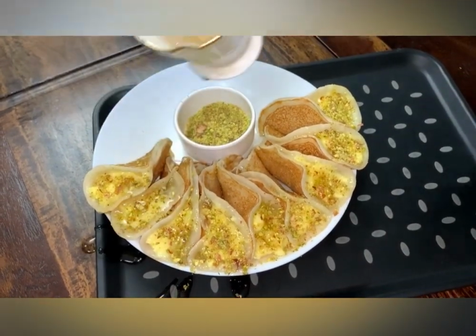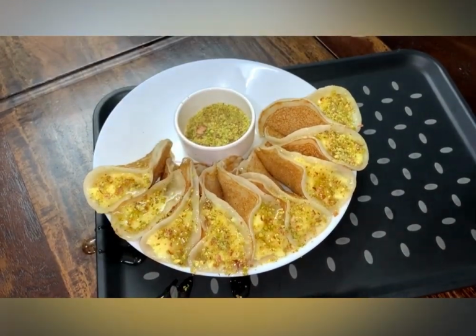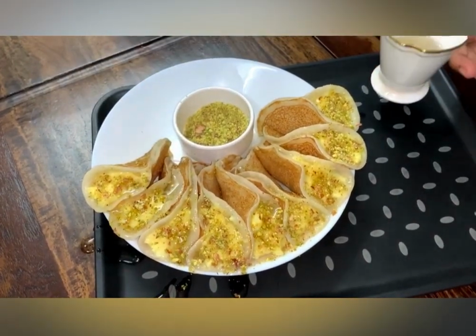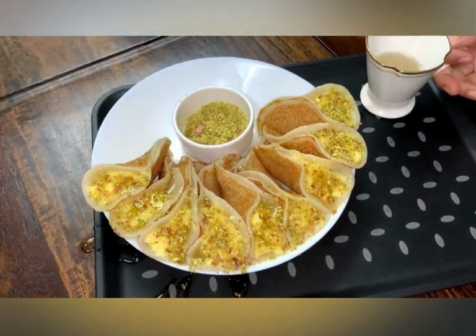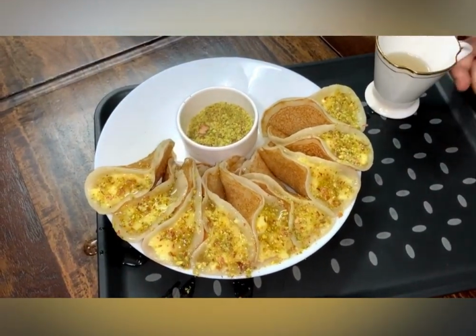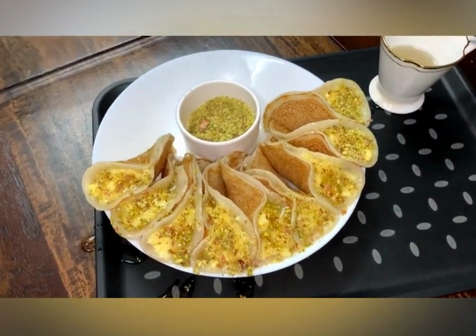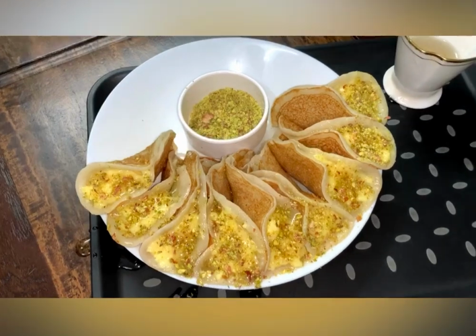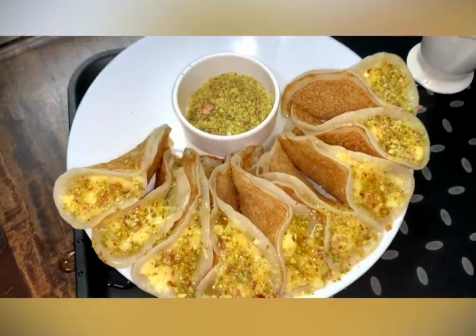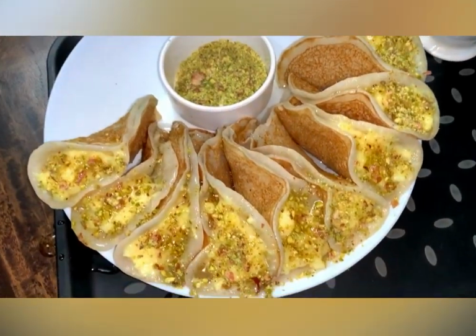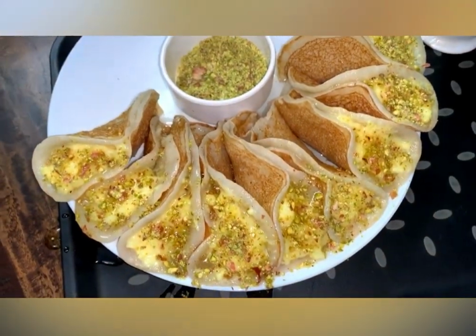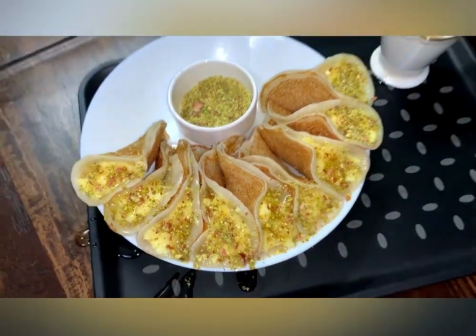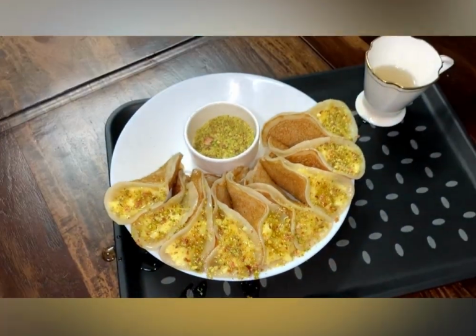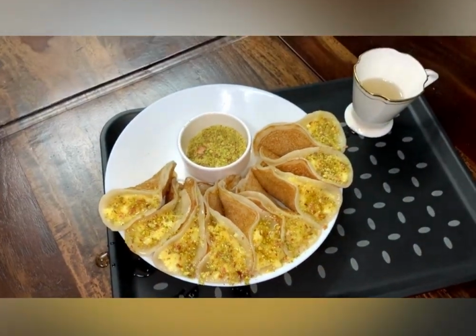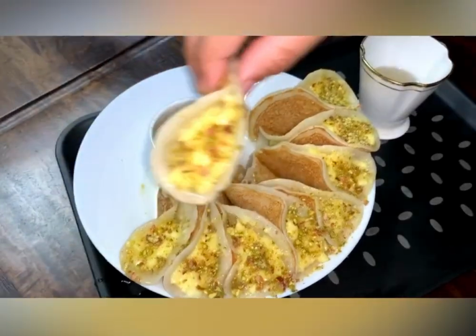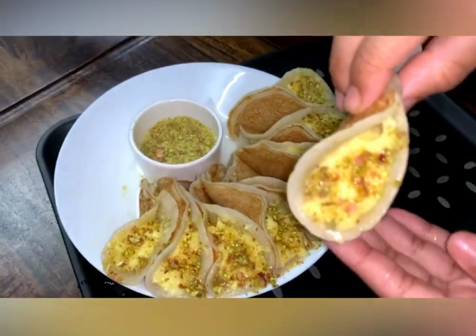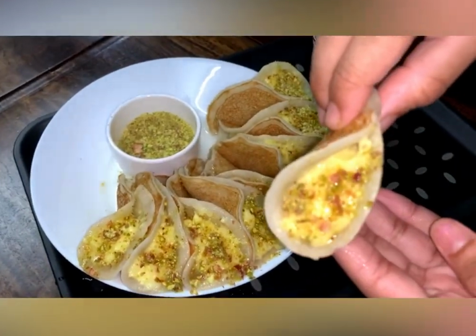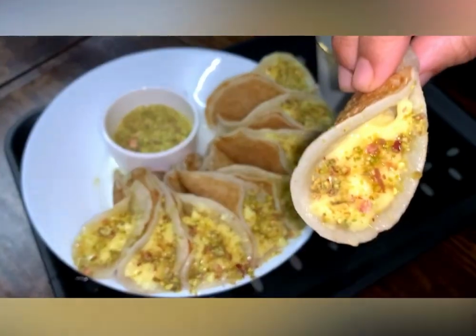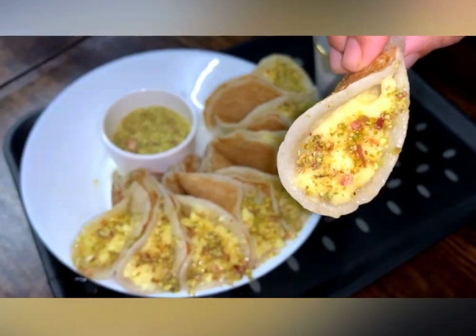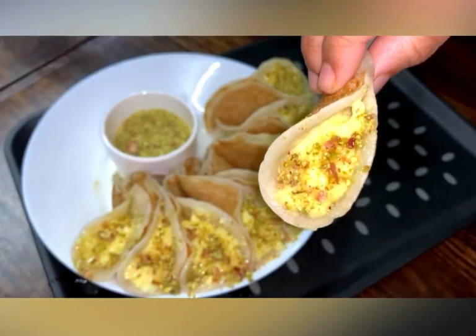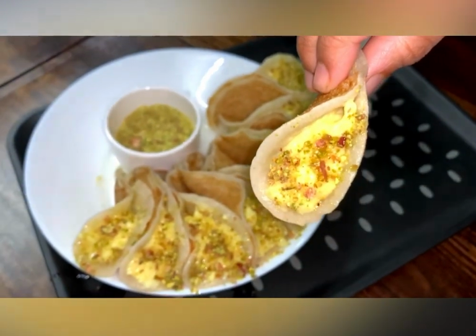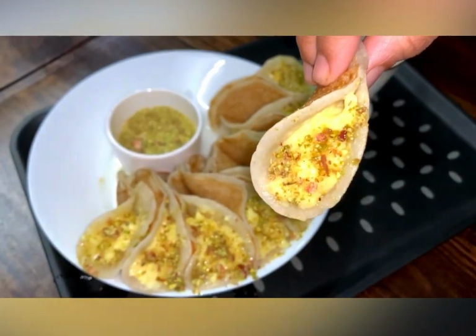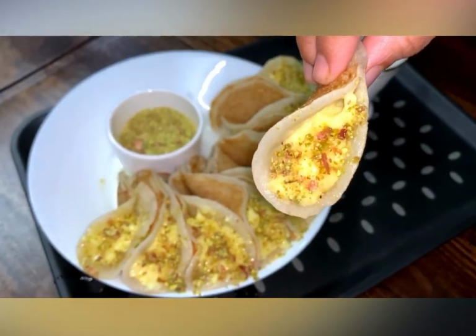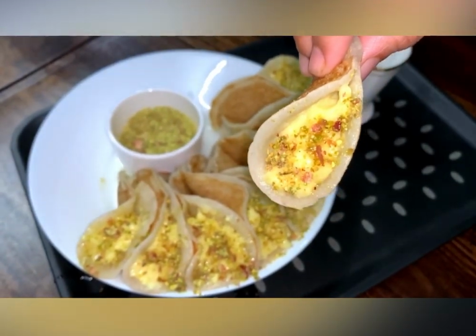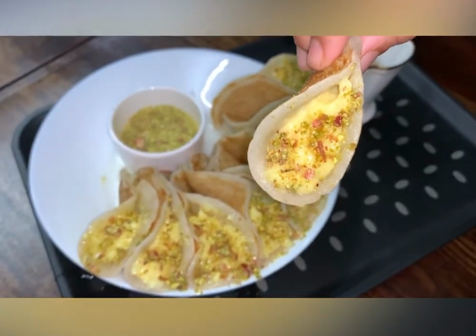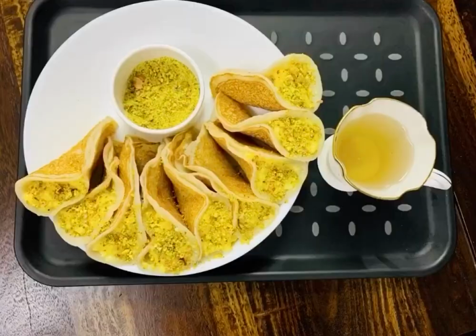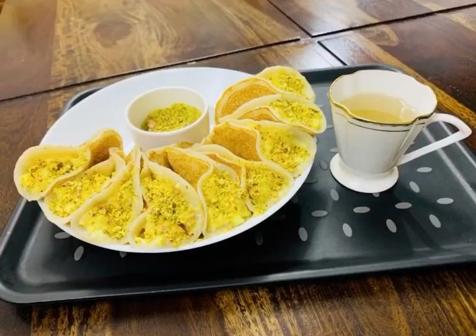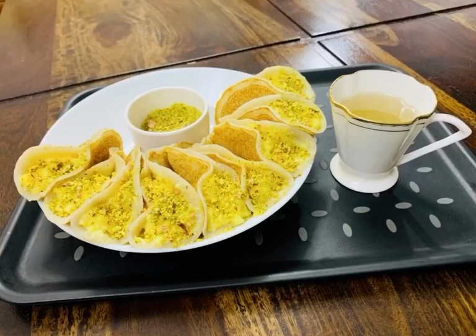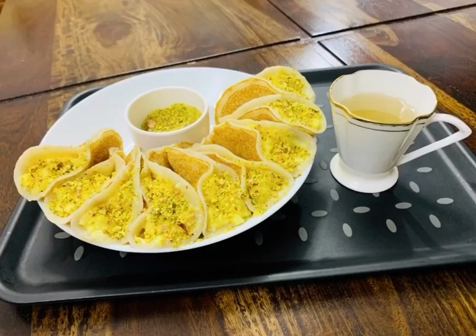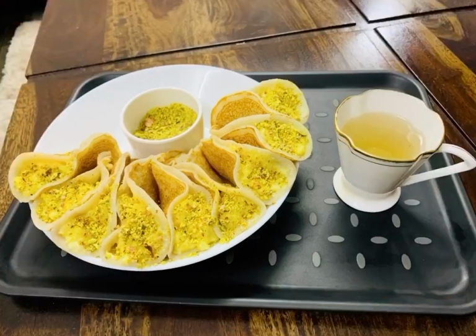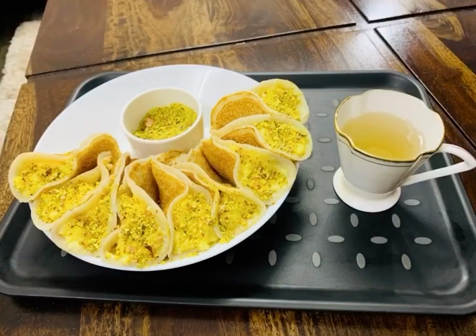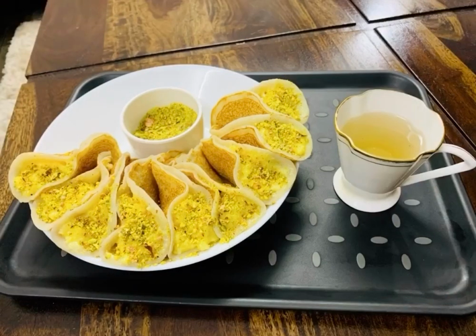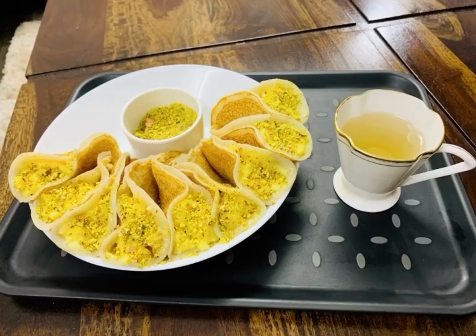I hope you enjoyed this video. This dish is mainly from Arab countries. Please like, share, and subscribe. See you in the next video. Bye!